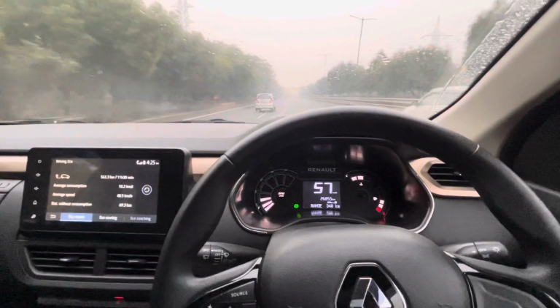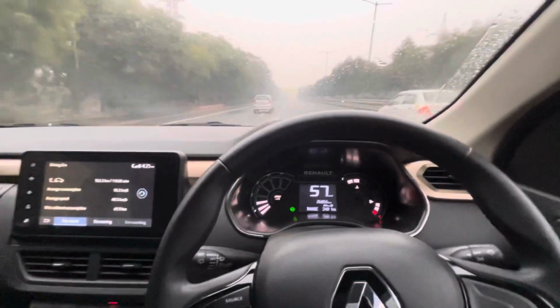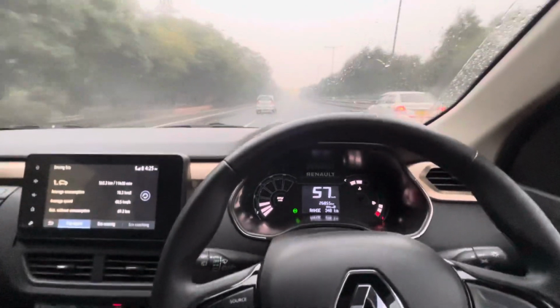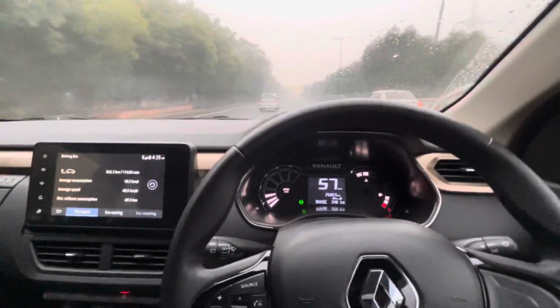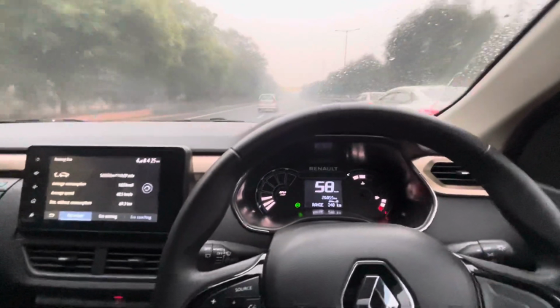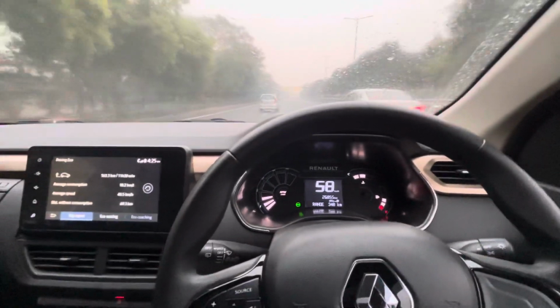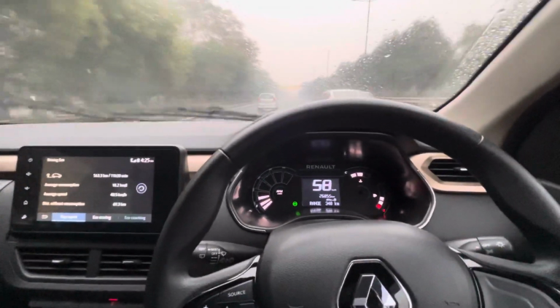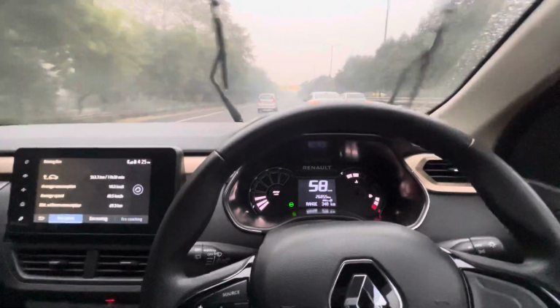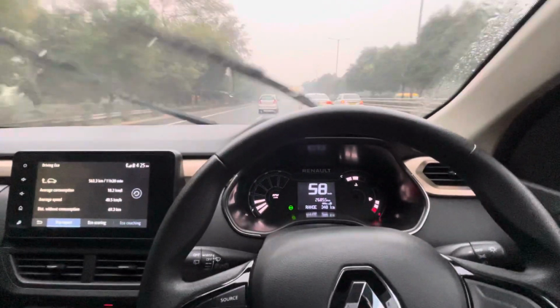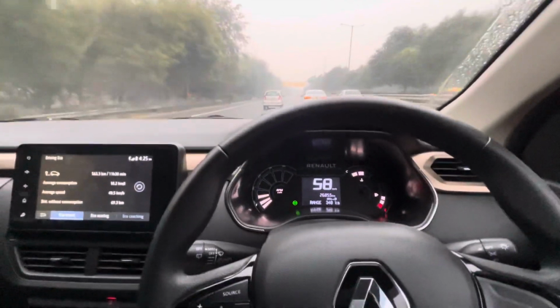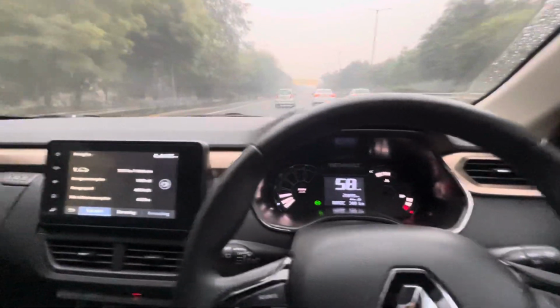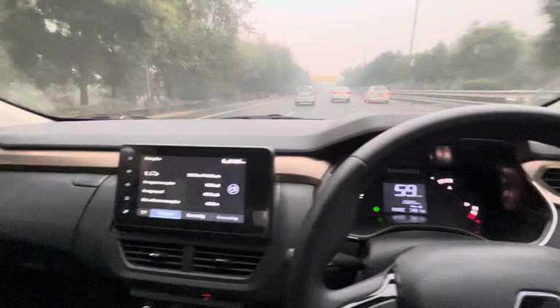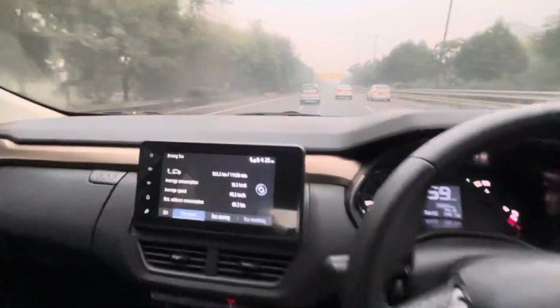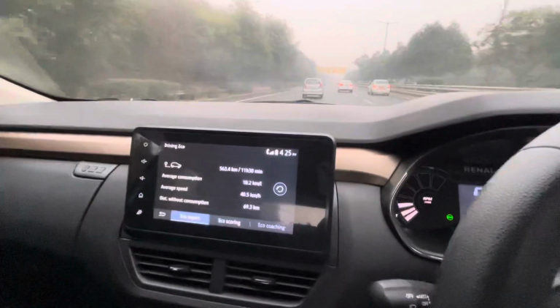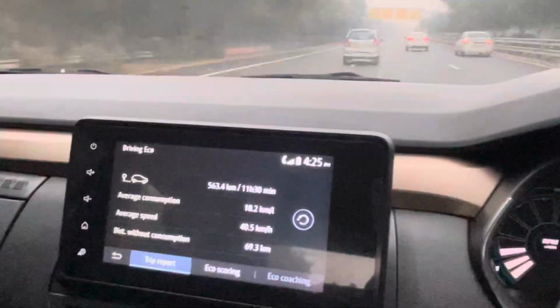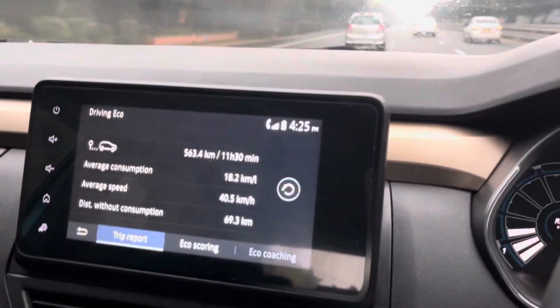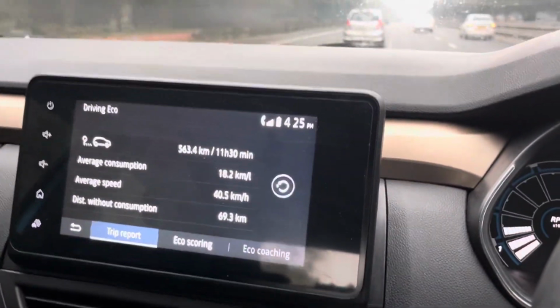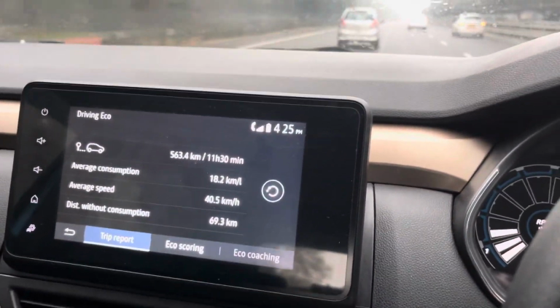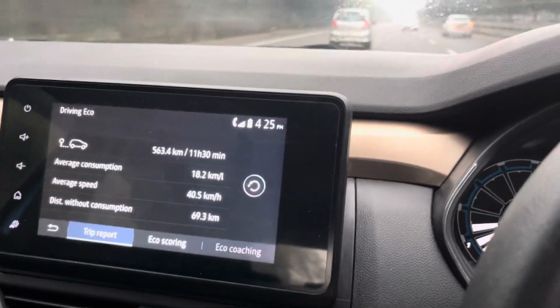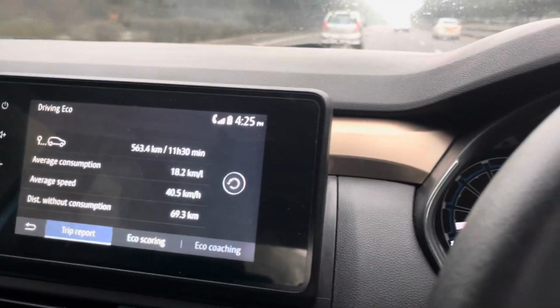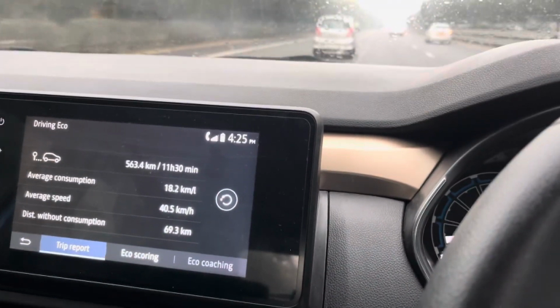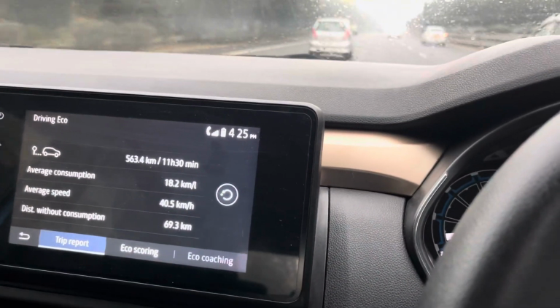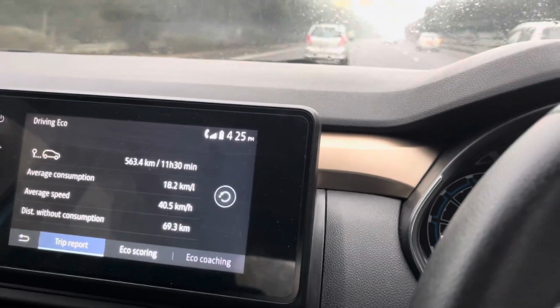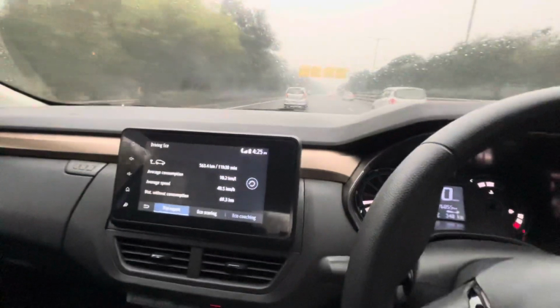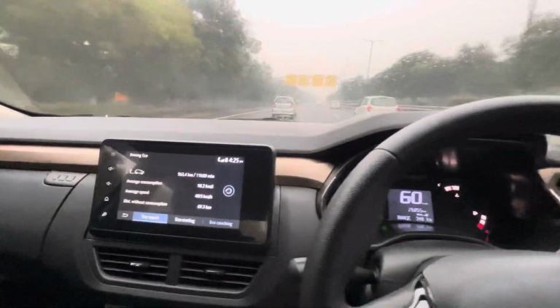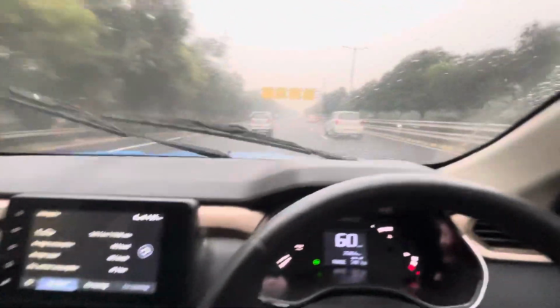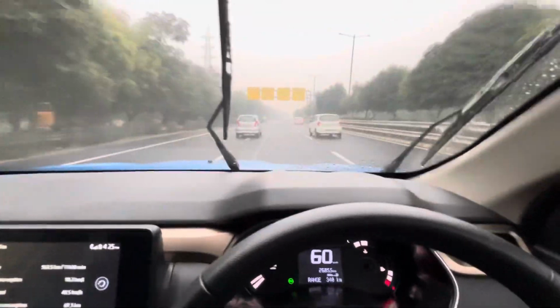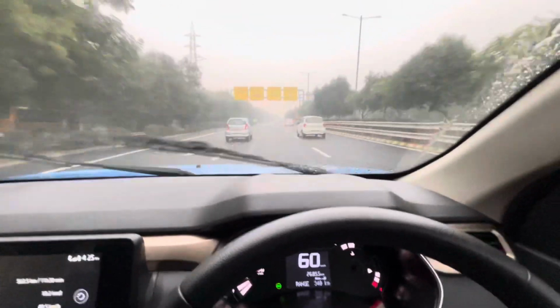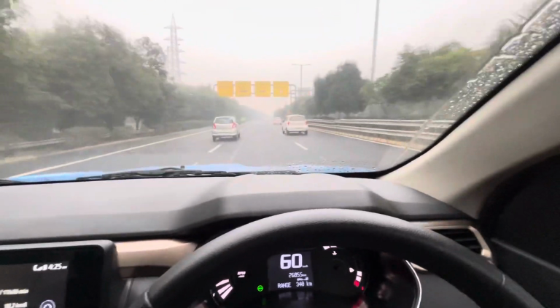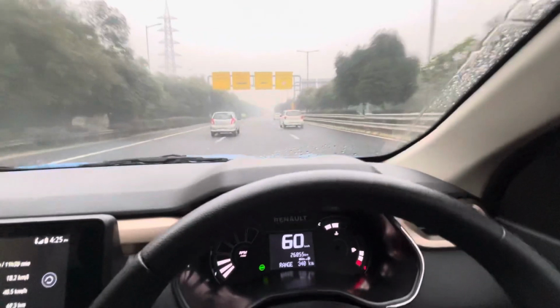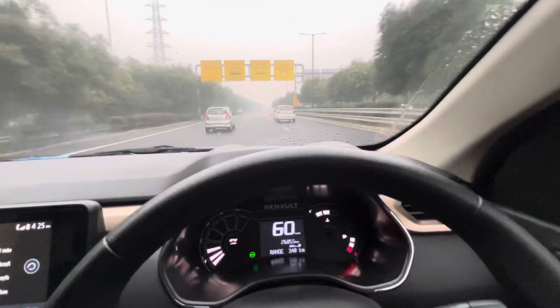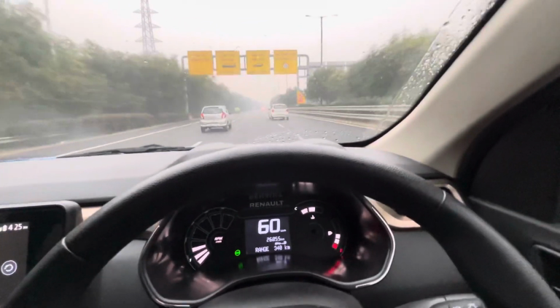Good afternoon guys, this is BK back again with another video. It is actually the afternoon time — look, you can see it's 4:25, towards the evening. And I am on the expressway right now. I want to show you something interesting.